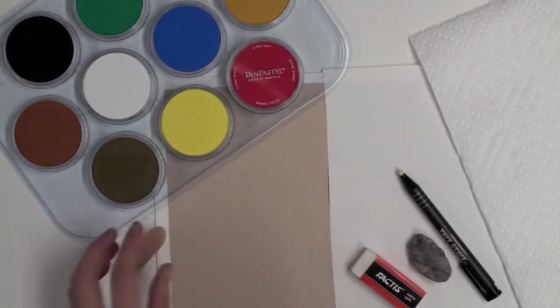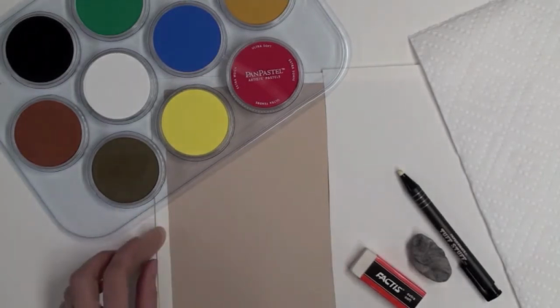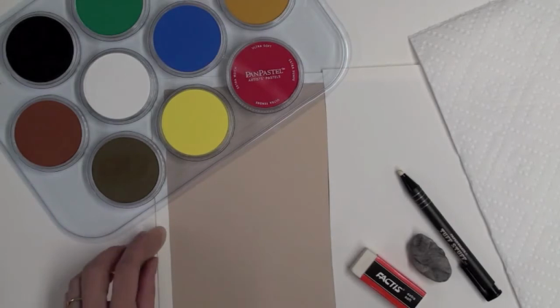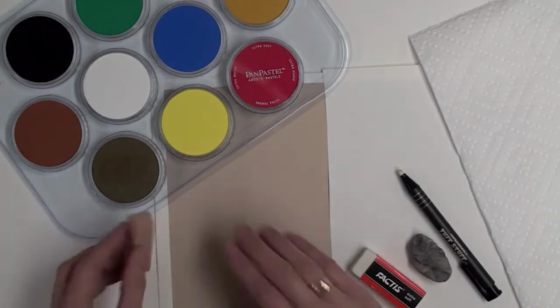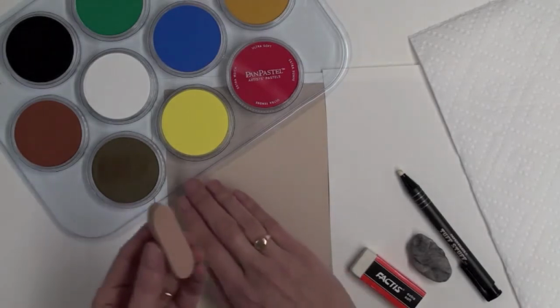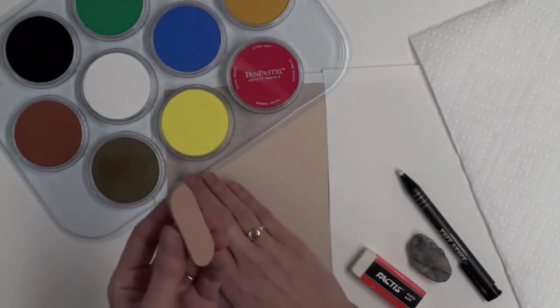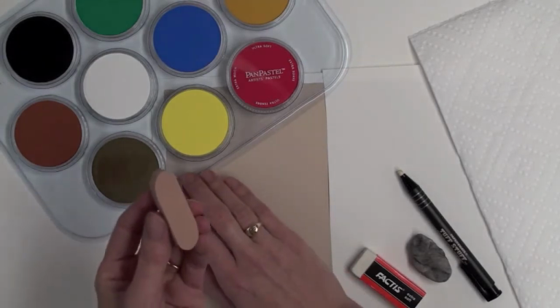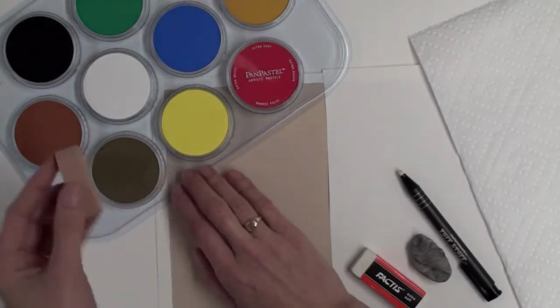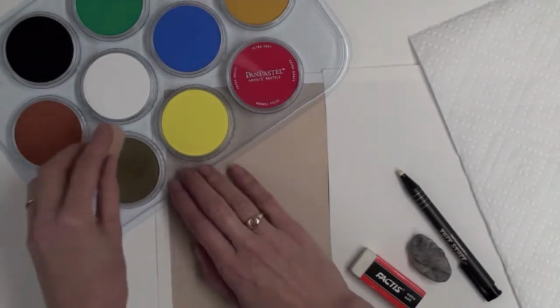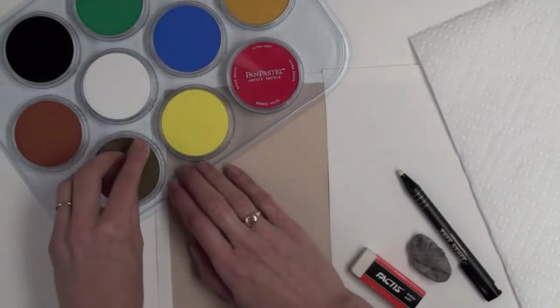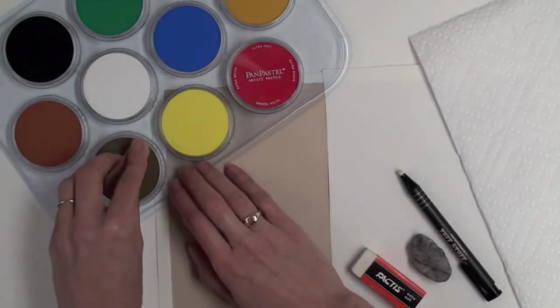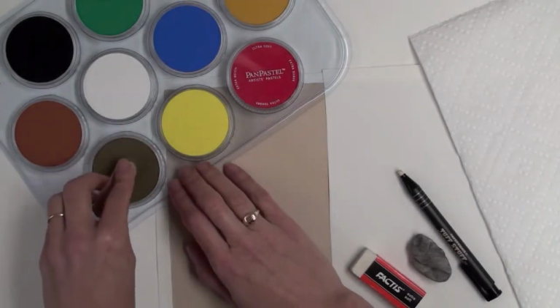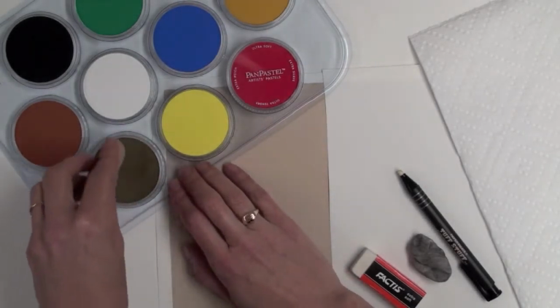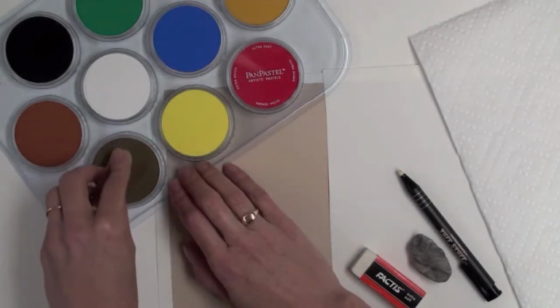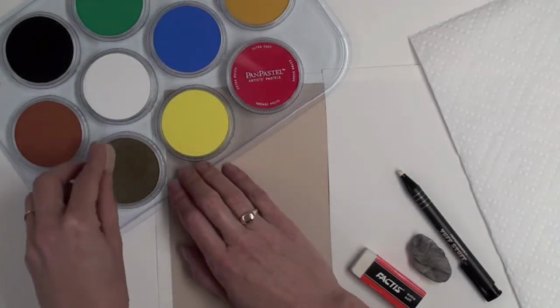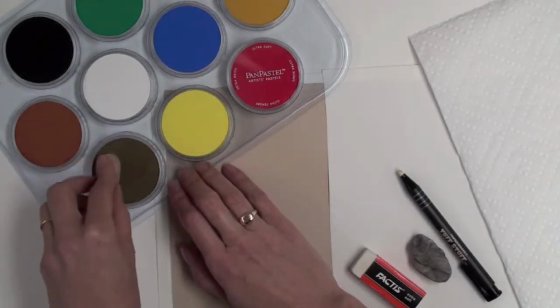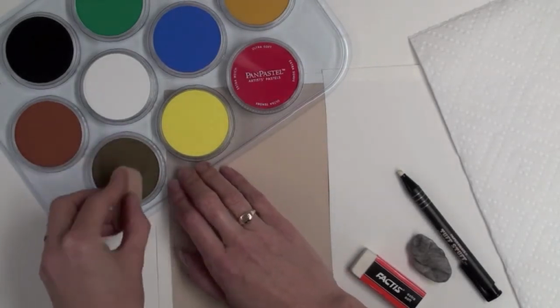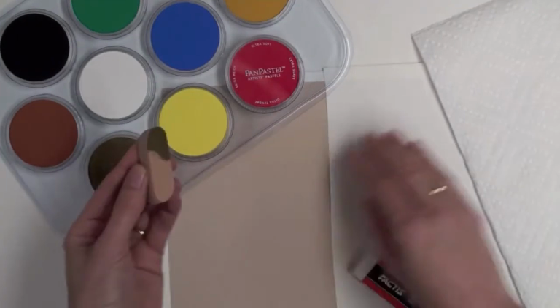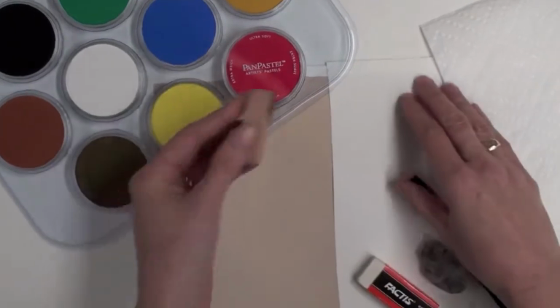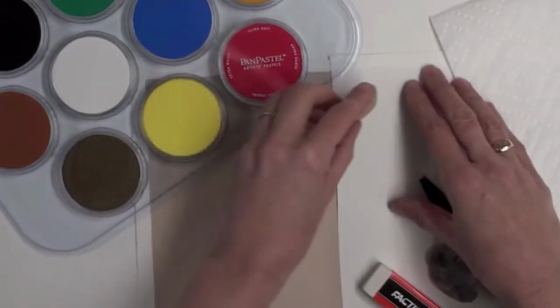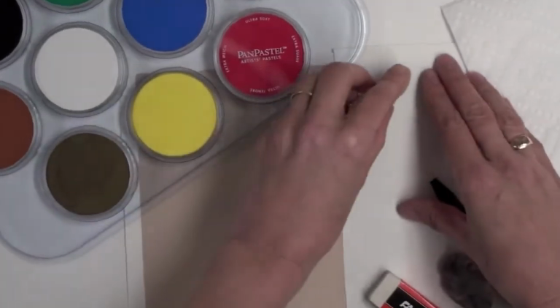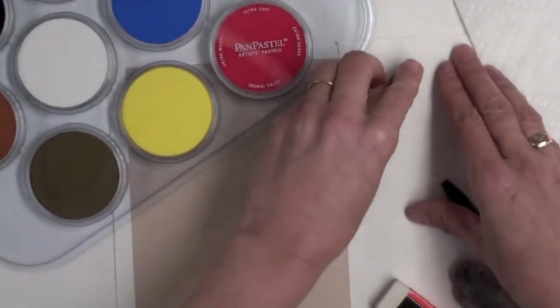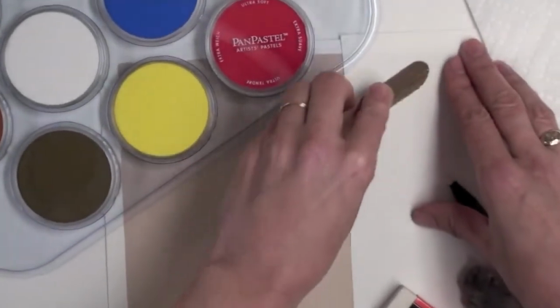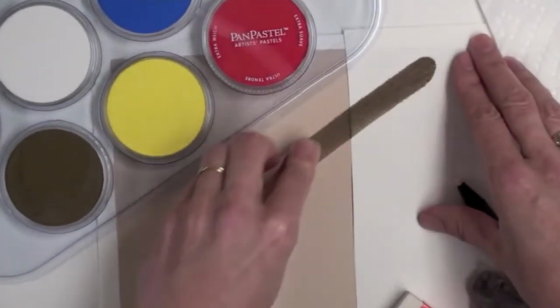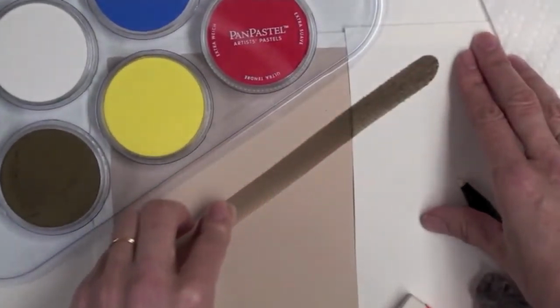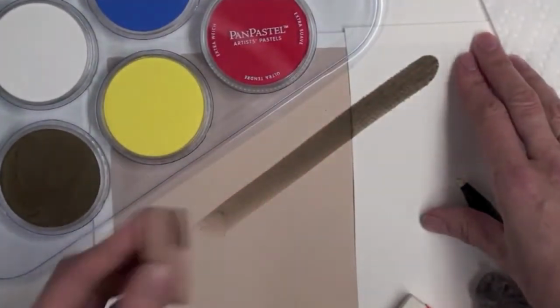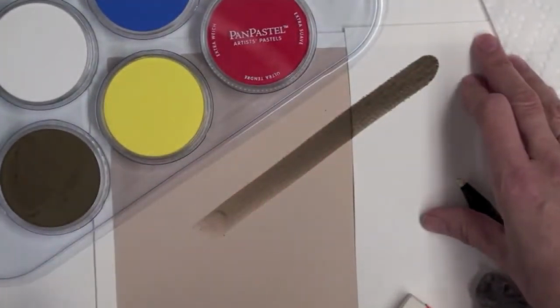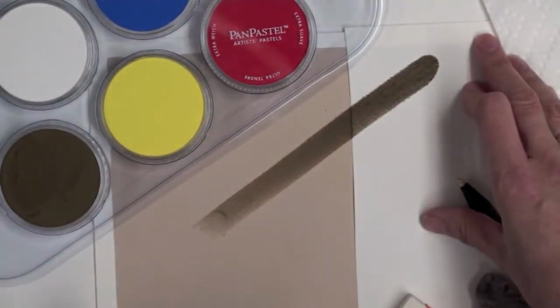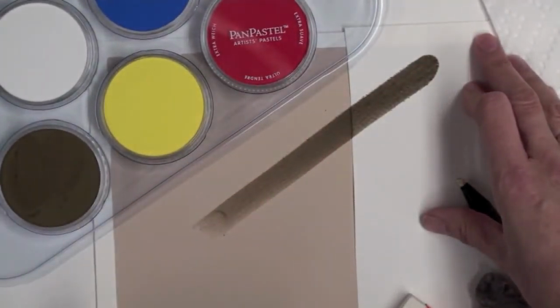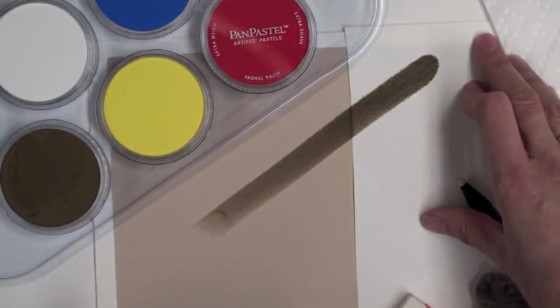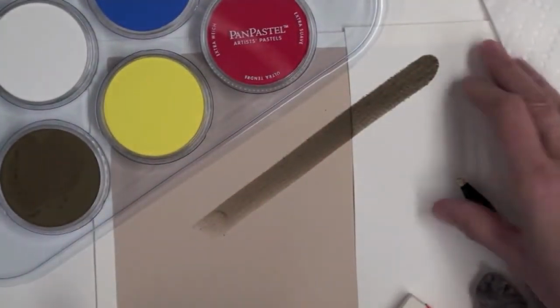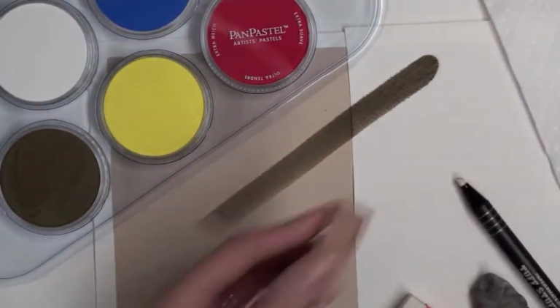I'm going to lift using my soft sponge bar some of the raw umber pan pastel color and lay it down over both surfaces.